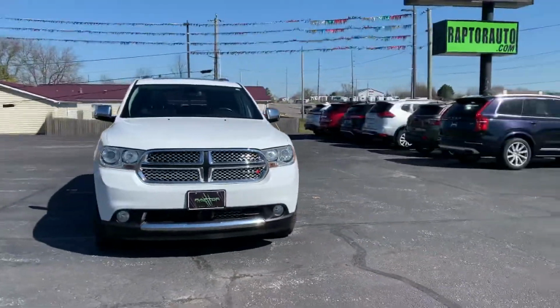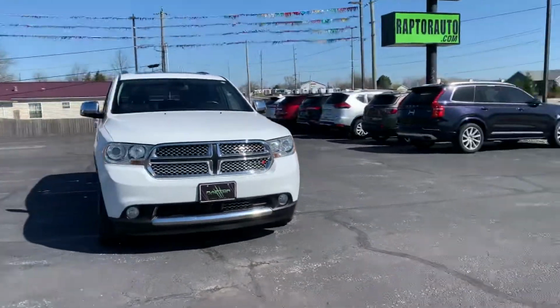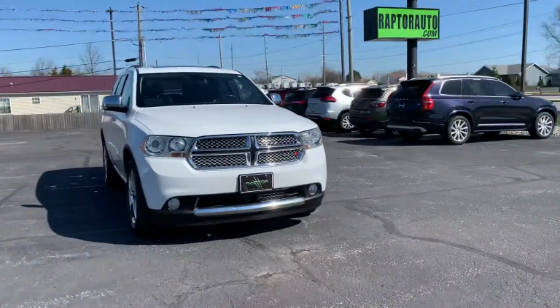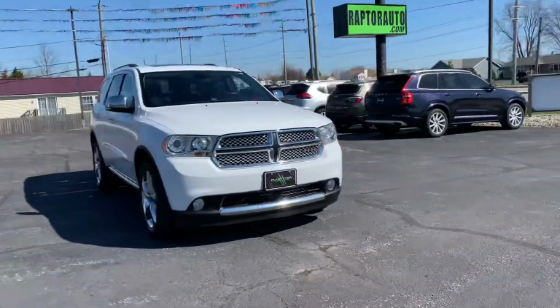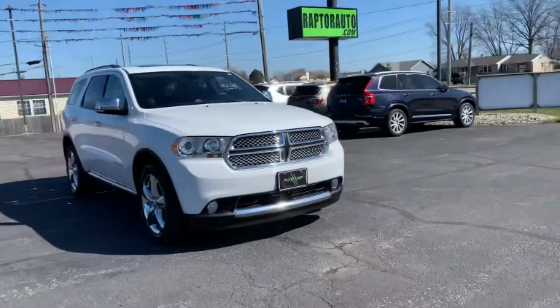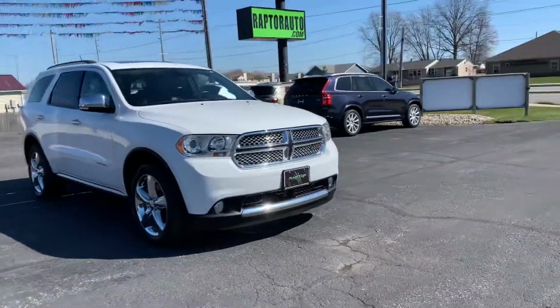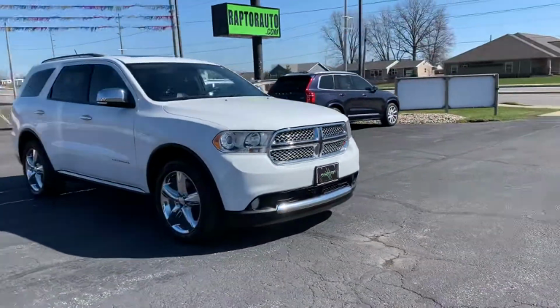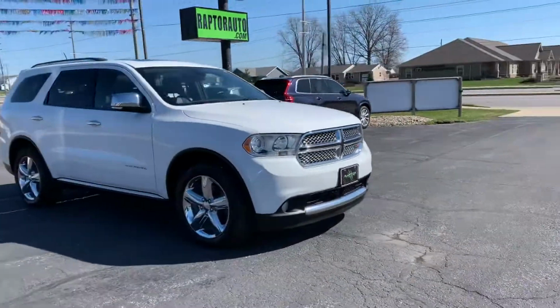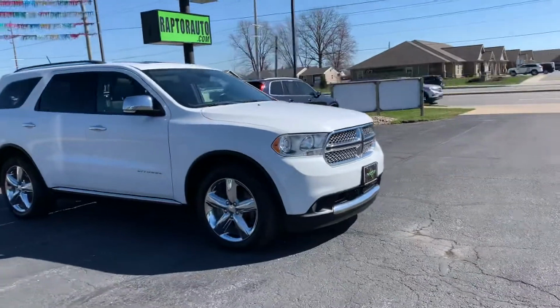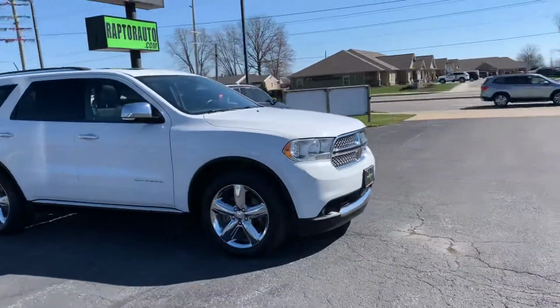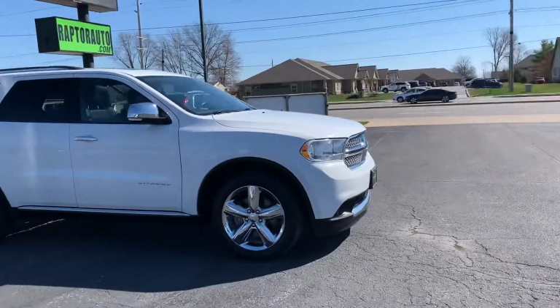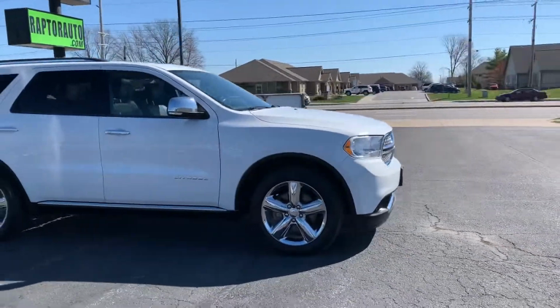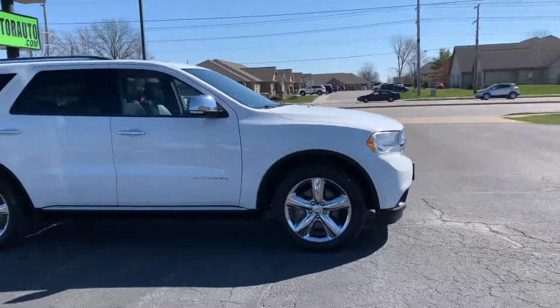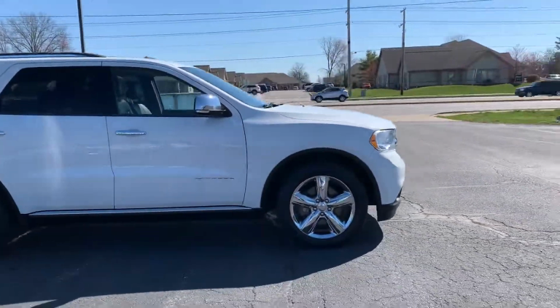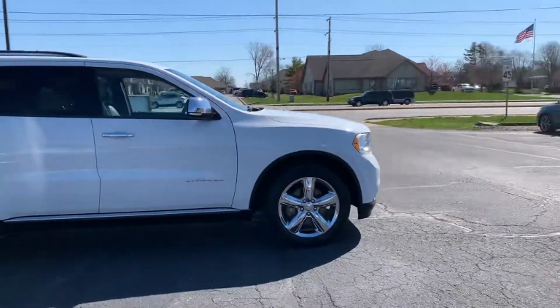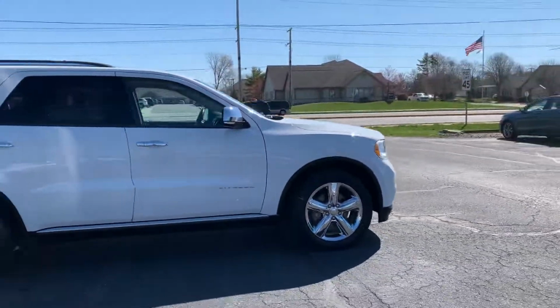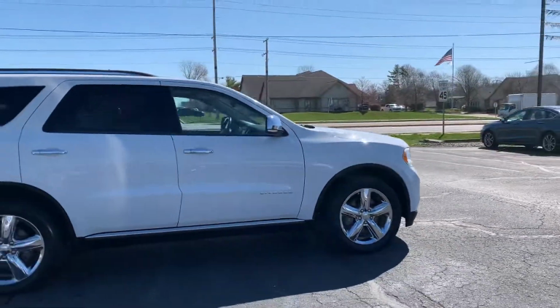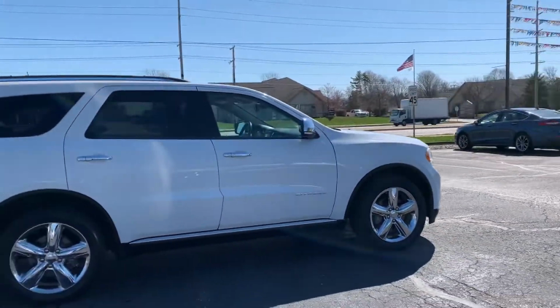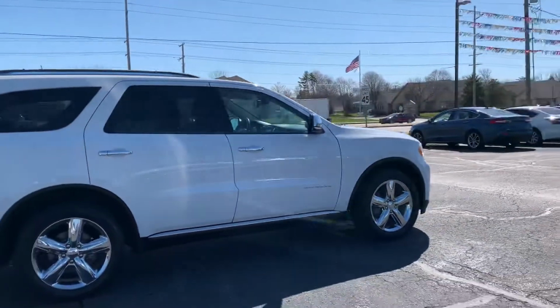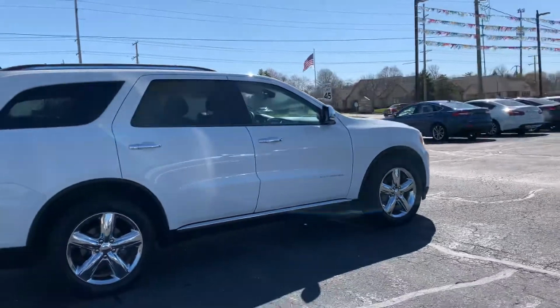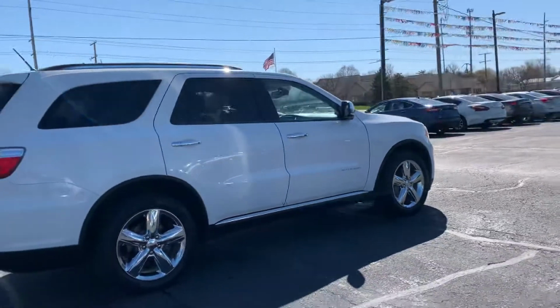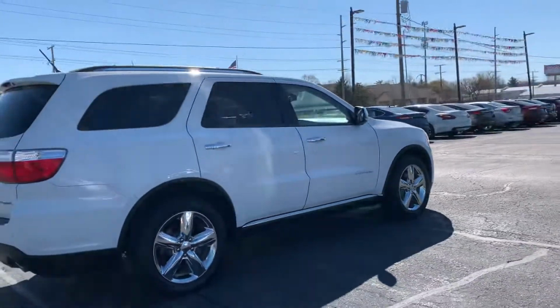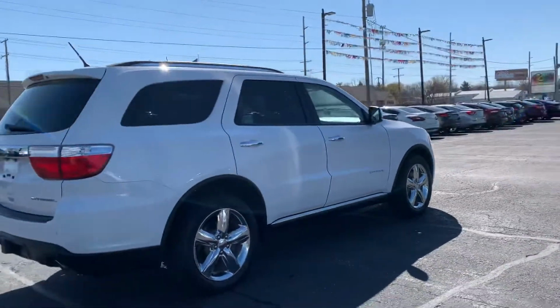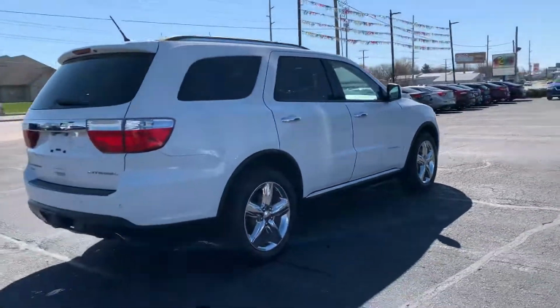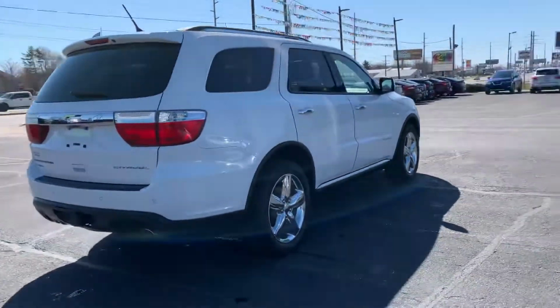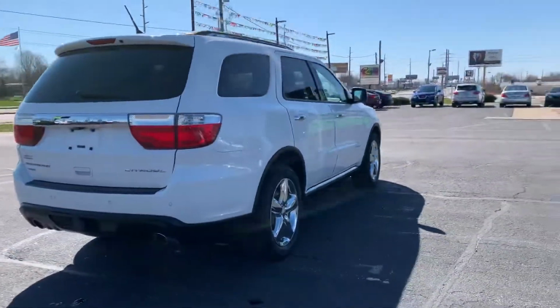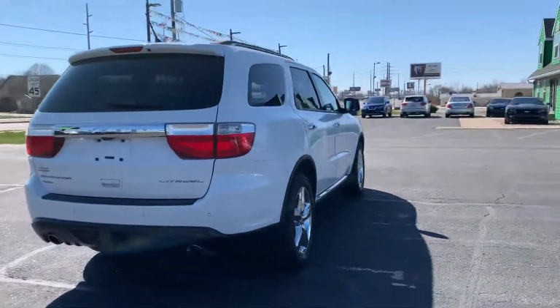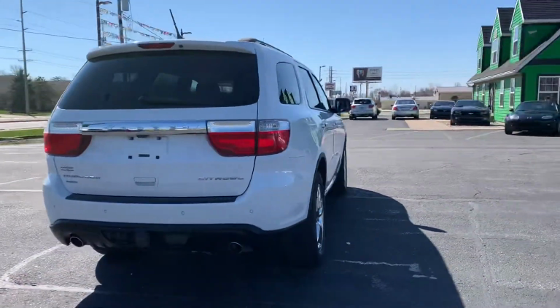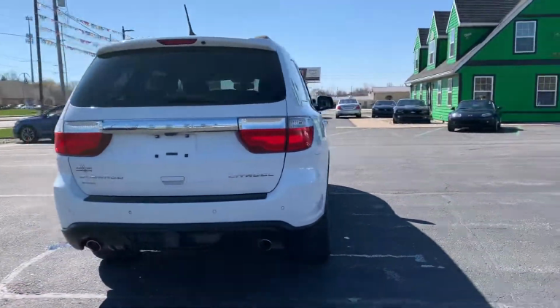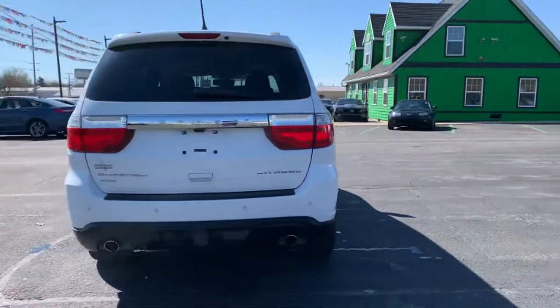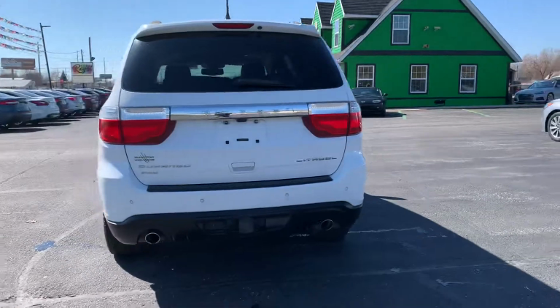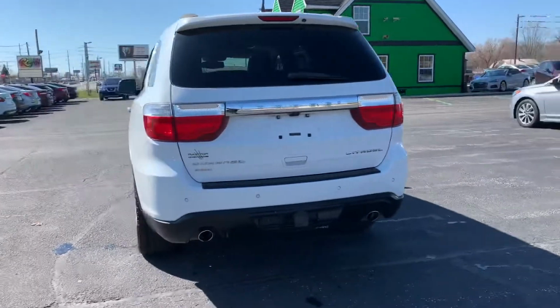Out here at Raptor Automotive, we have a 2013 Dodge Durango Citadel Edition. This one's got the V8 motor, the chrome wheel package, backup sensors, tow package, and it is all-wheel drive.